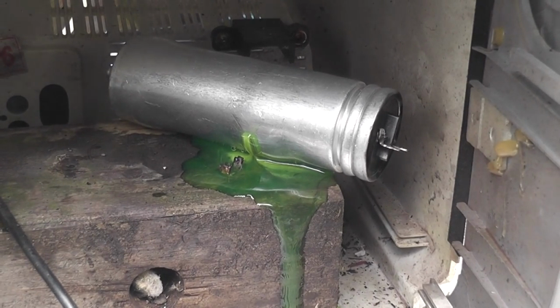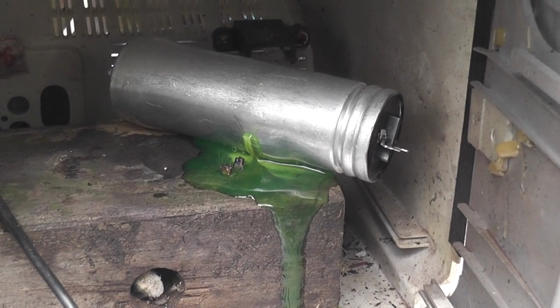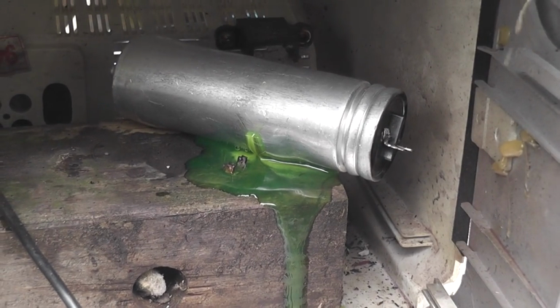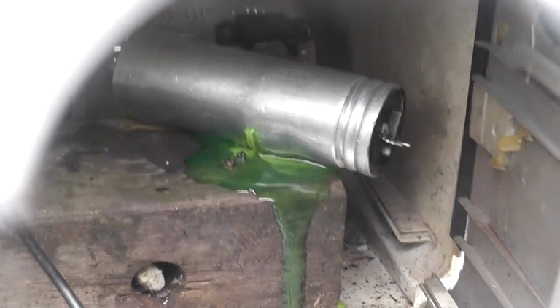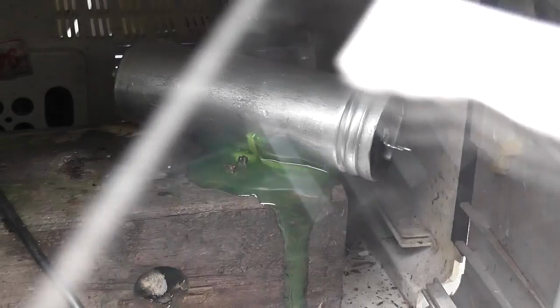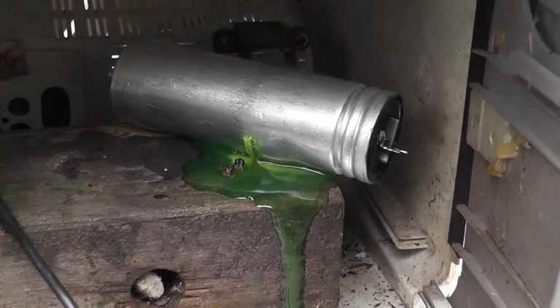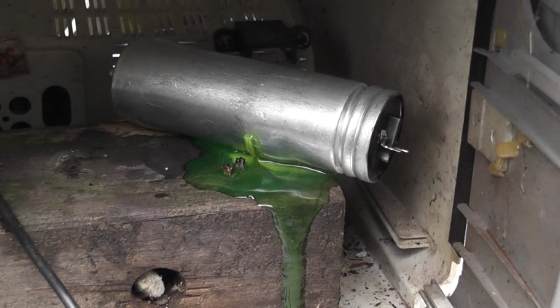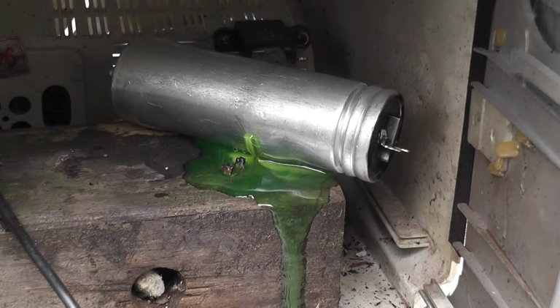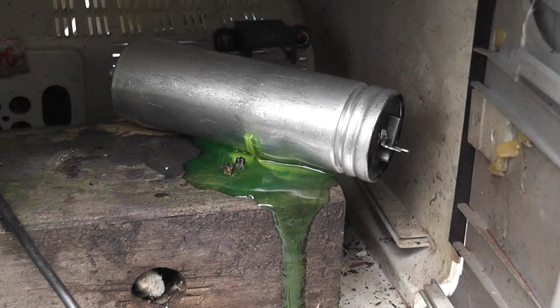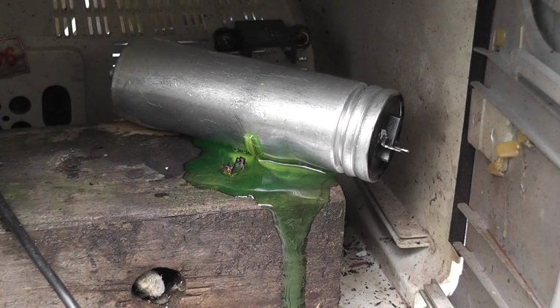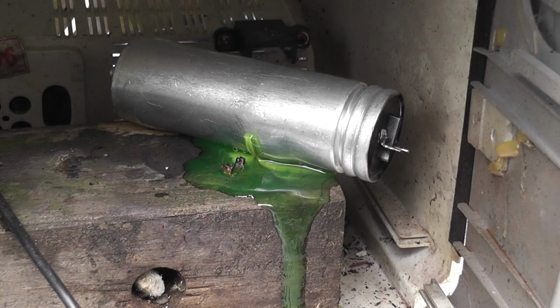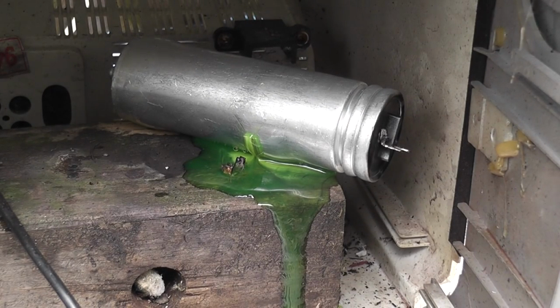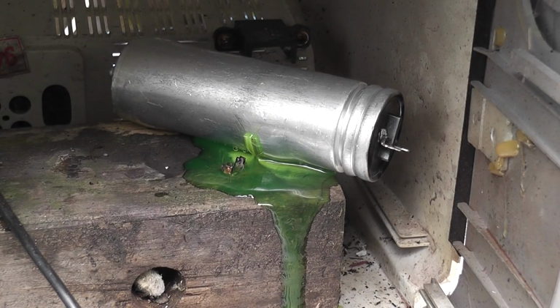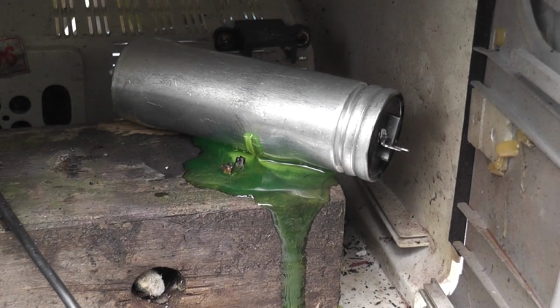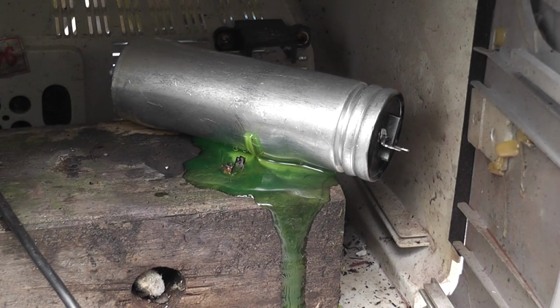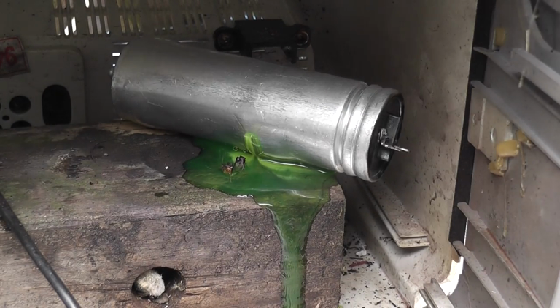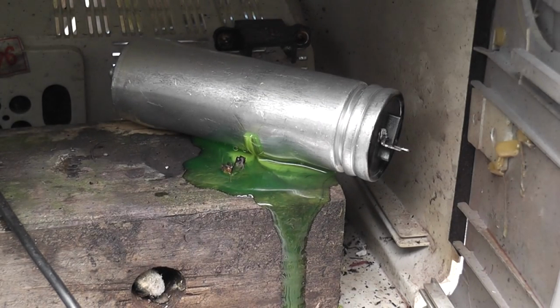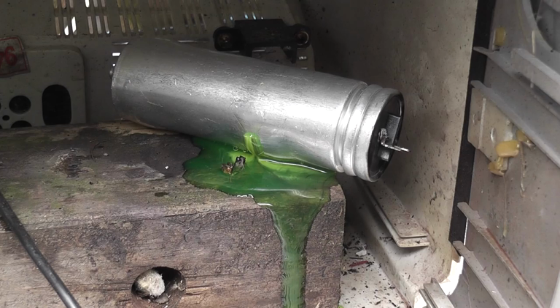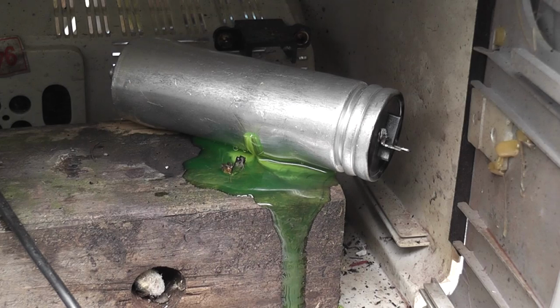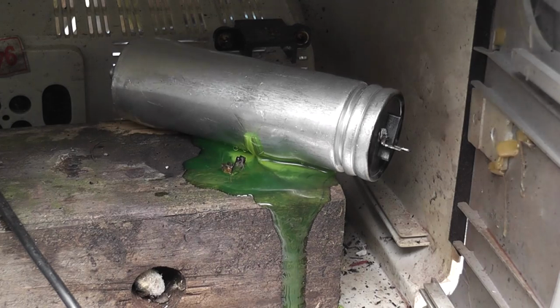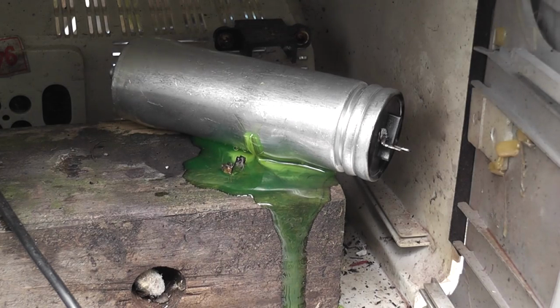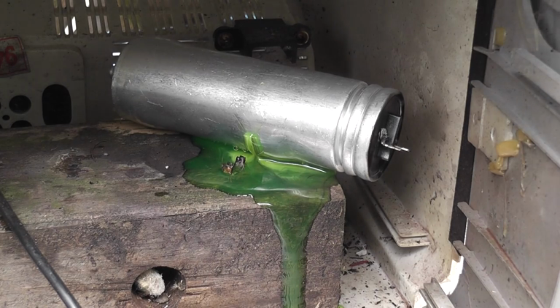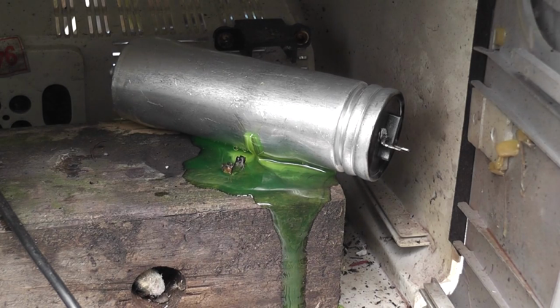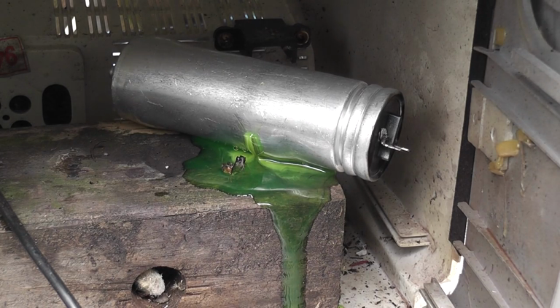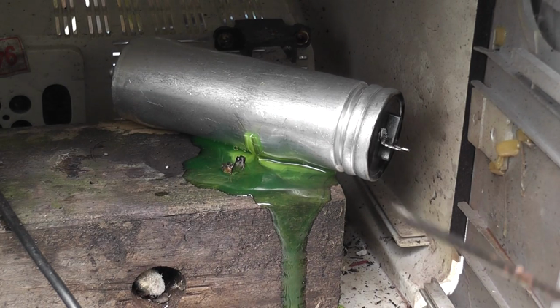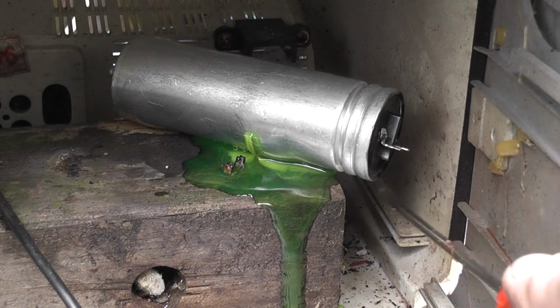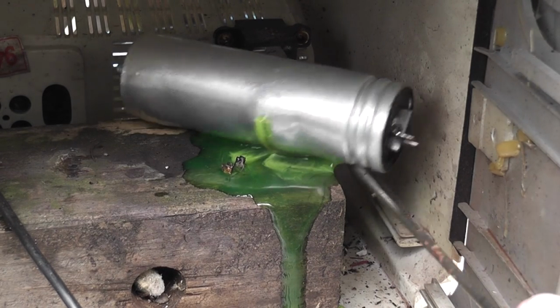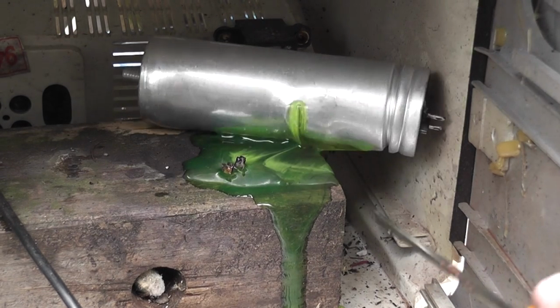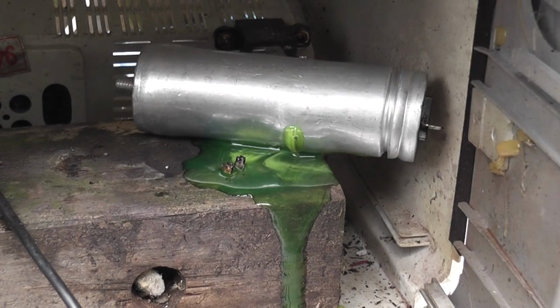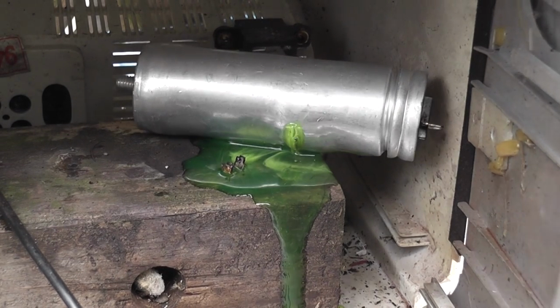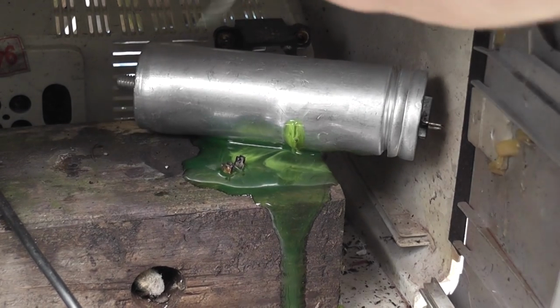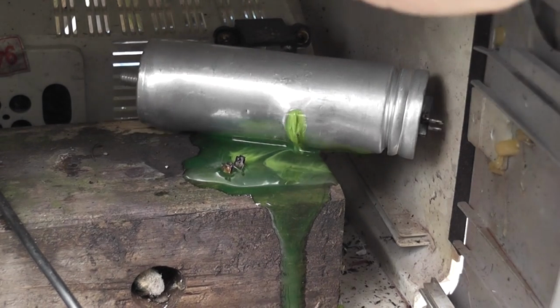Take the blast shield off. It looks almost like a washing powder soap or something. That's interesting.